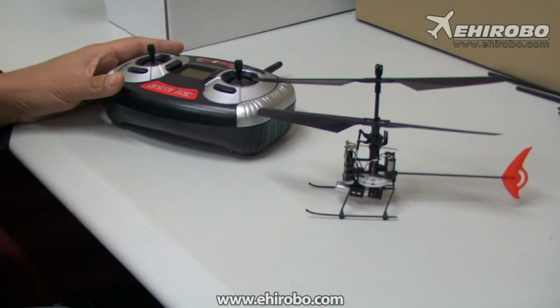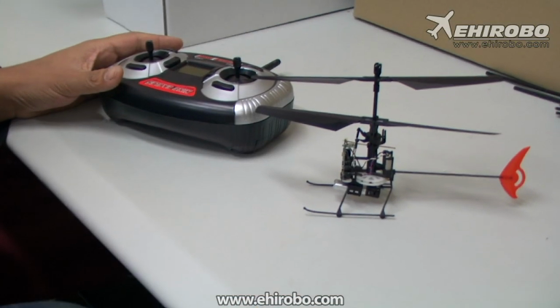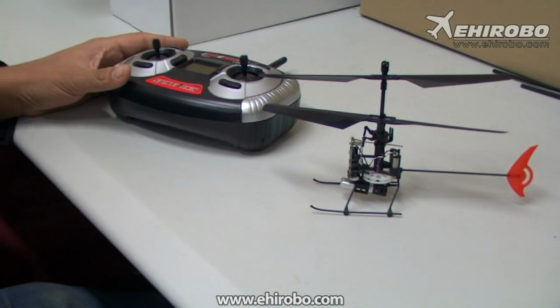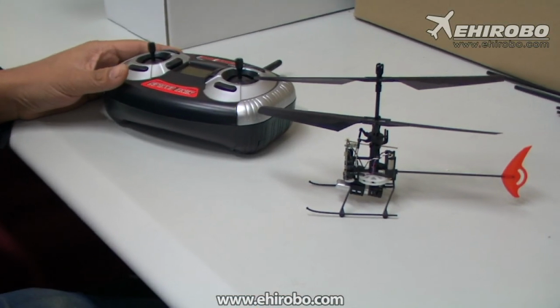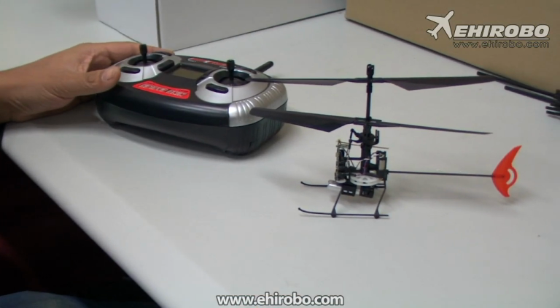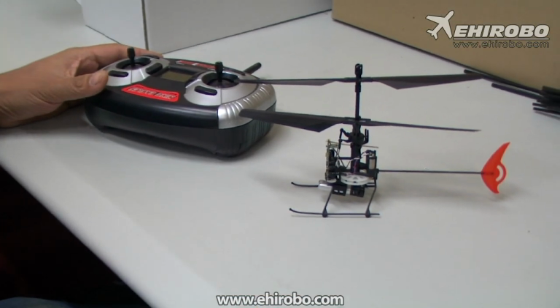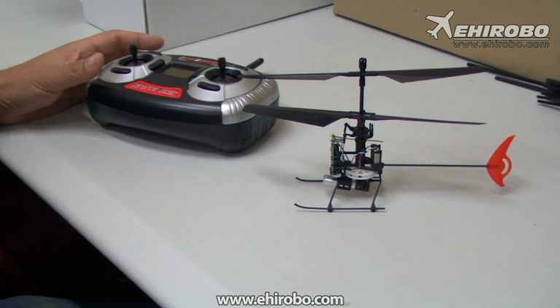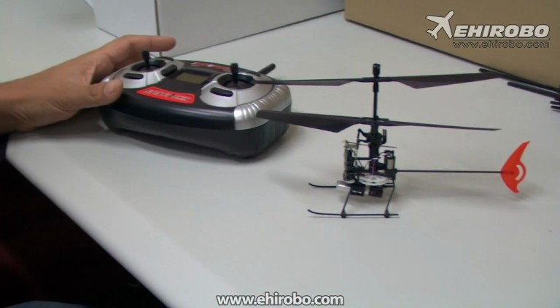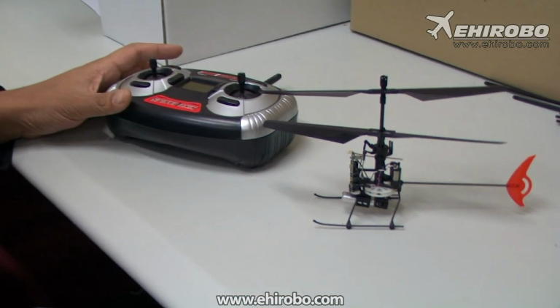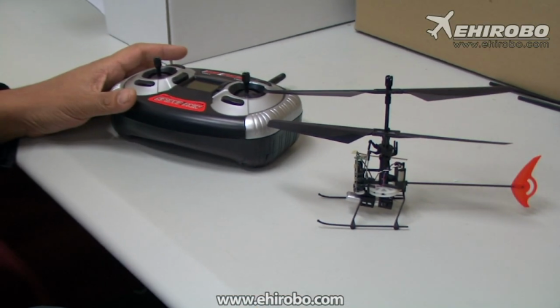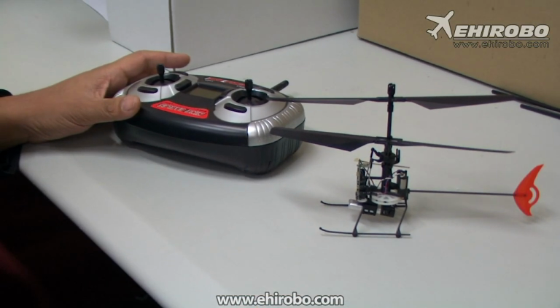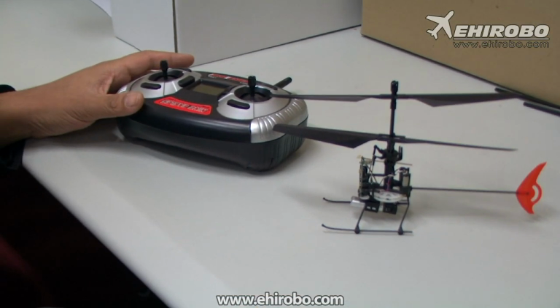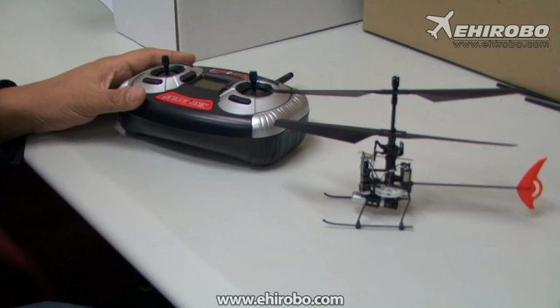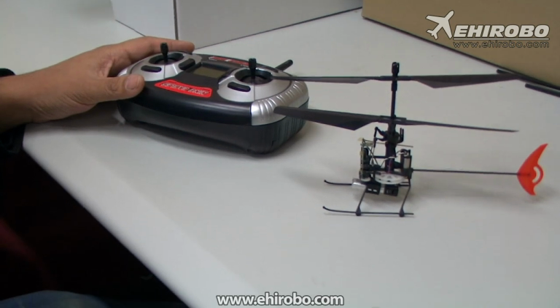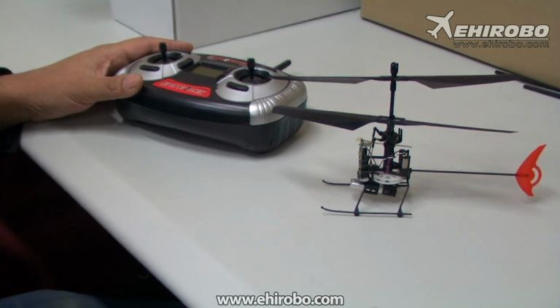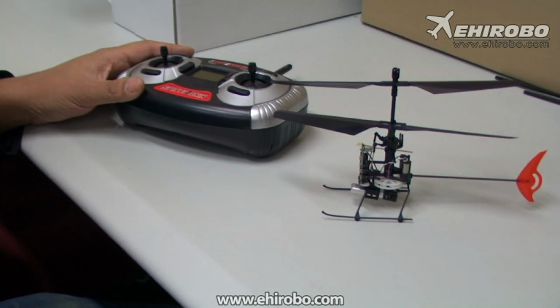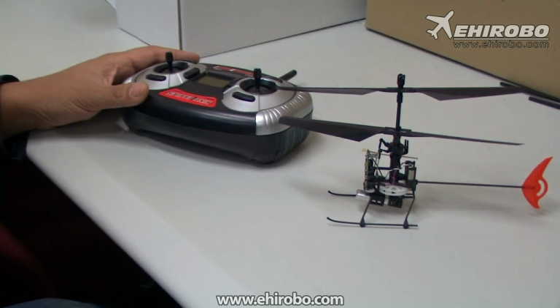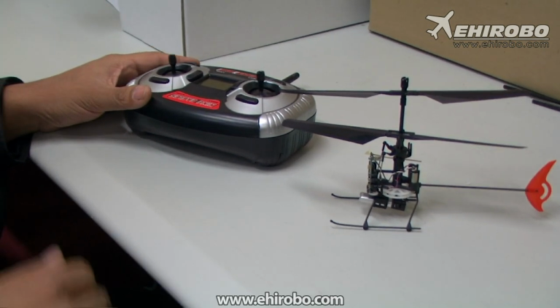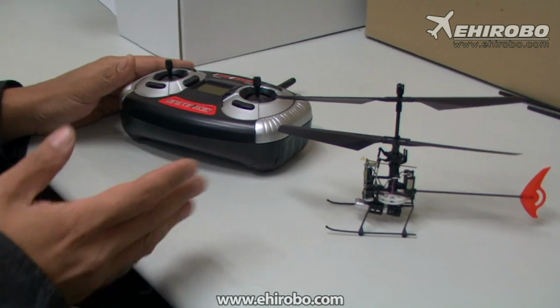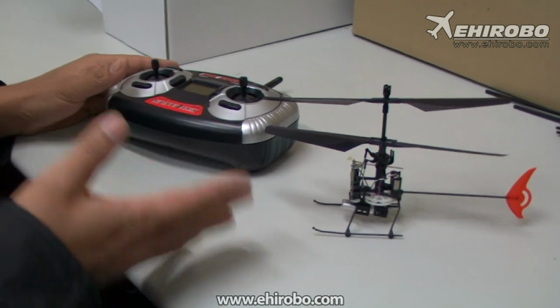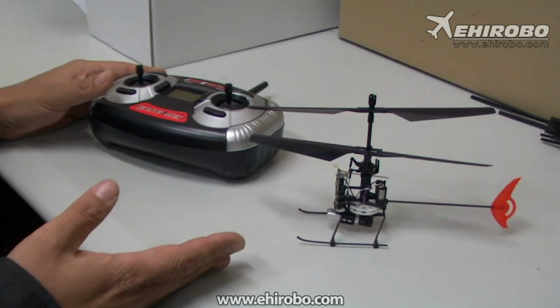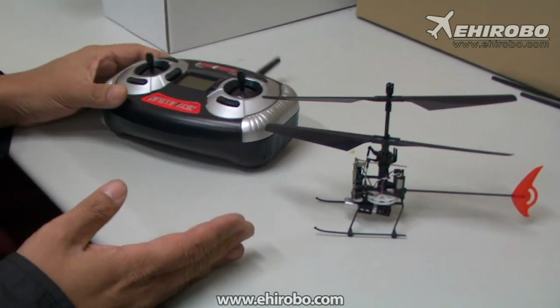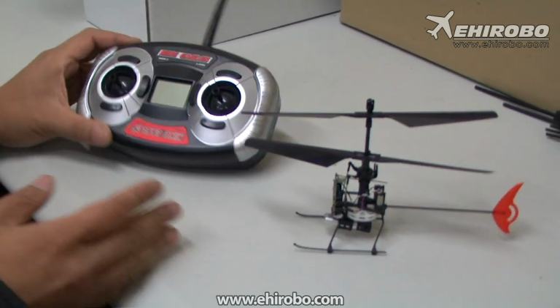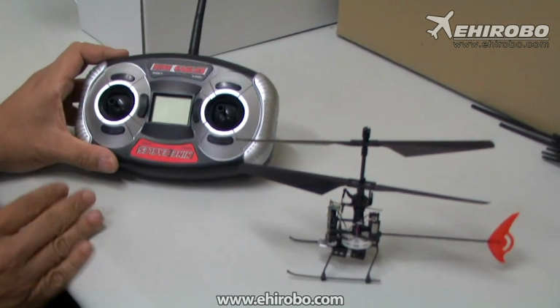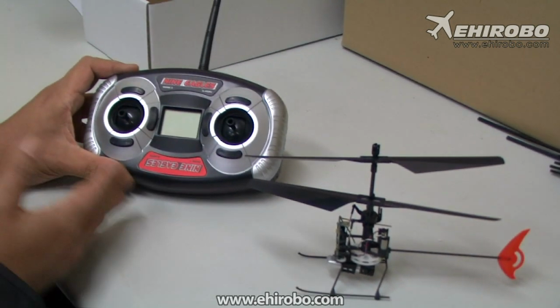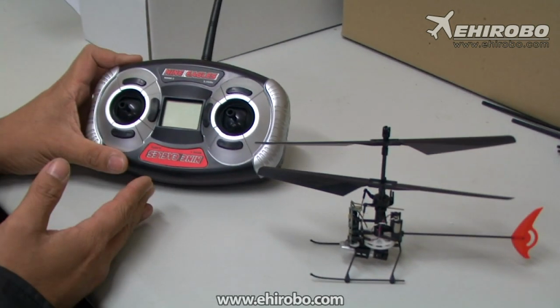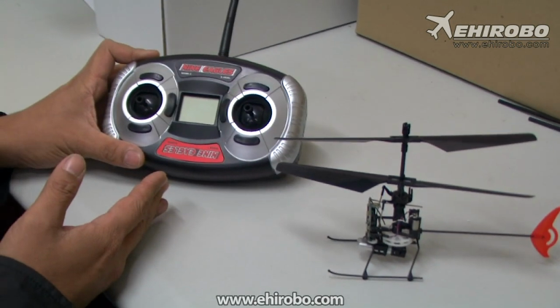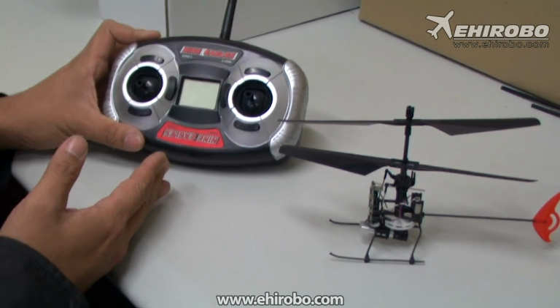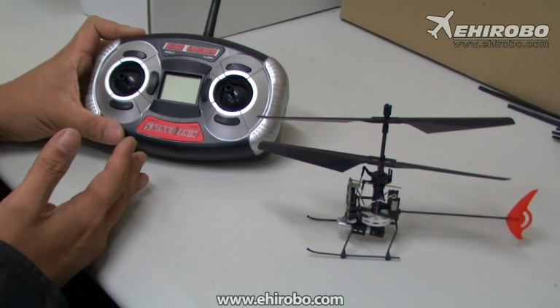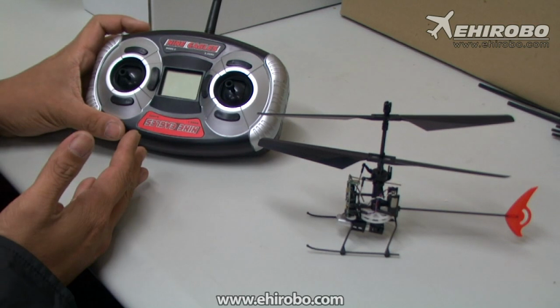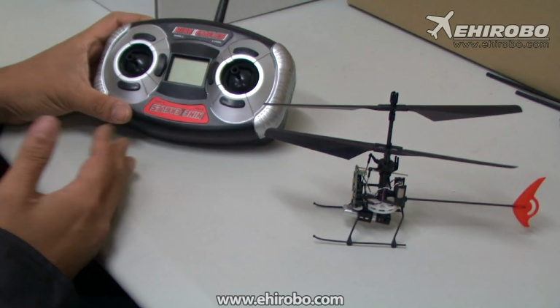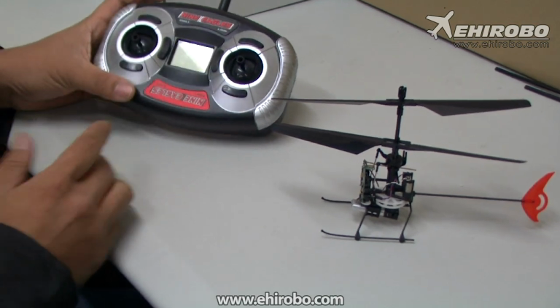Welcome to yeeheerobo.com. This is just a short video showing how to bind a 9-Eagle helicopter to a 9-Eagle transmitter. It's quite simple.